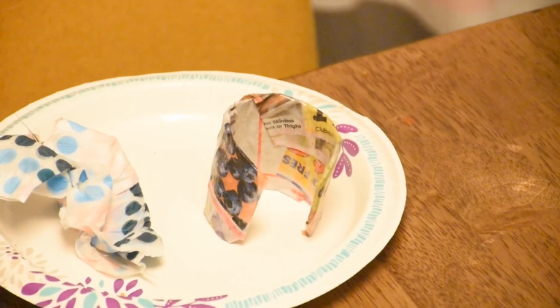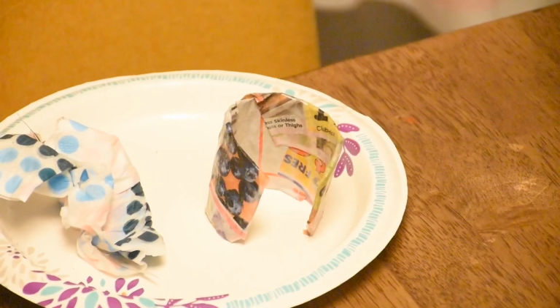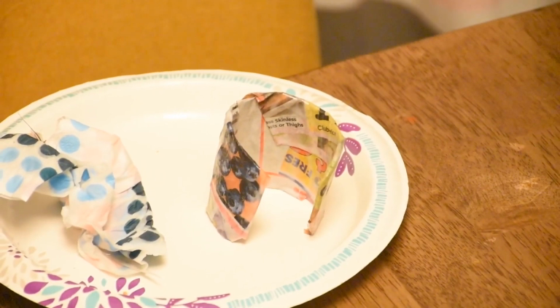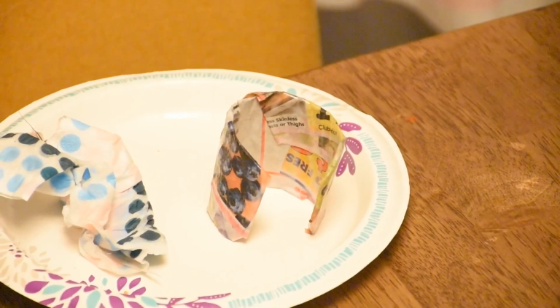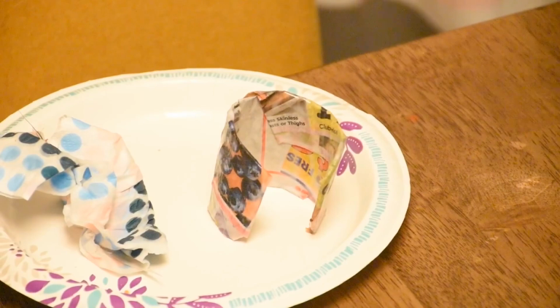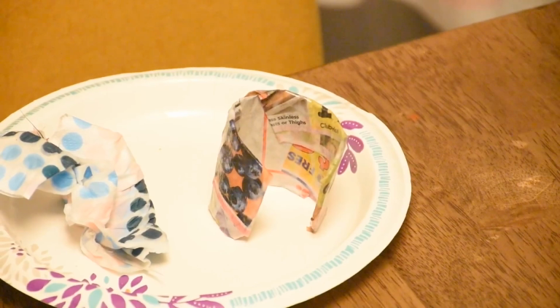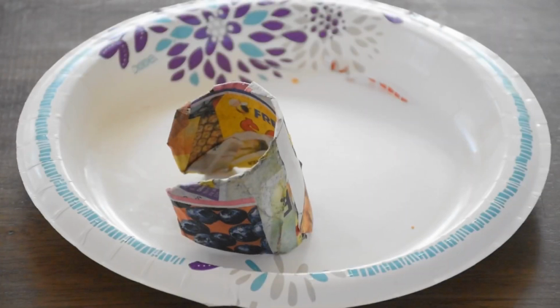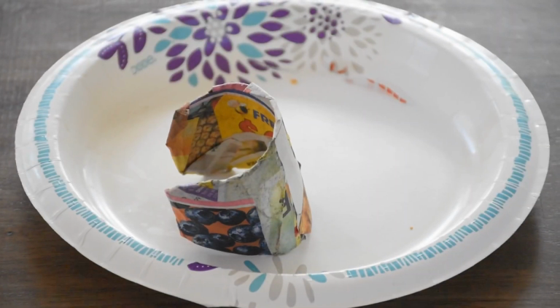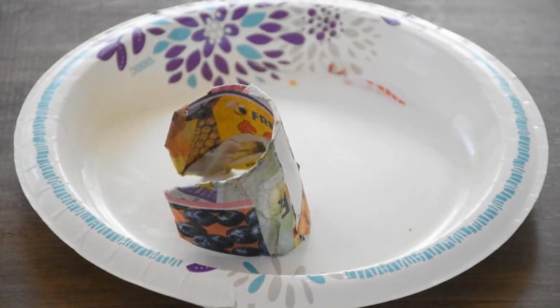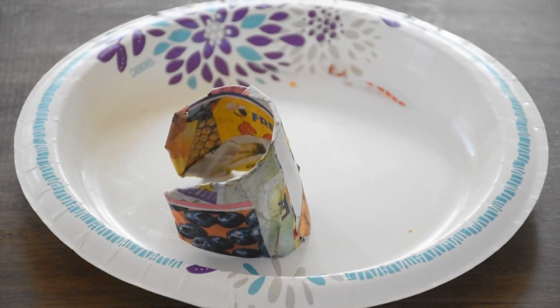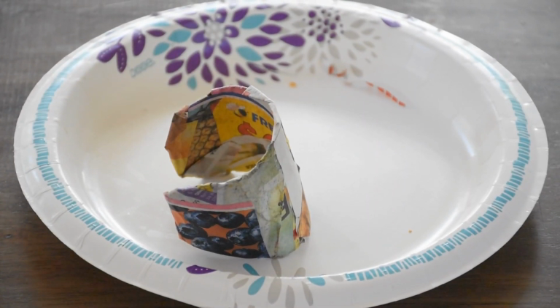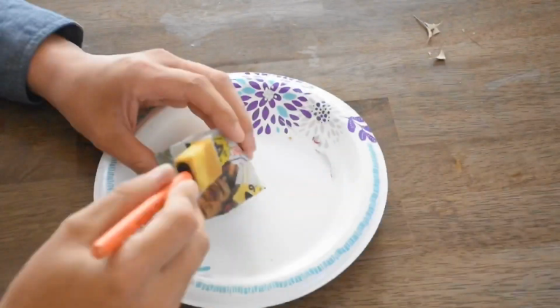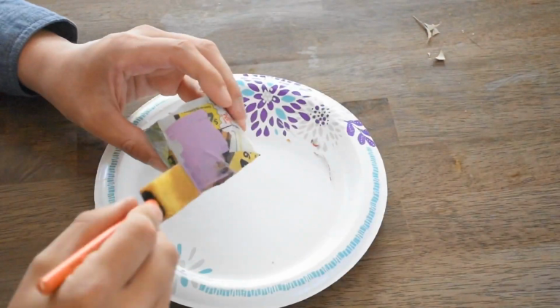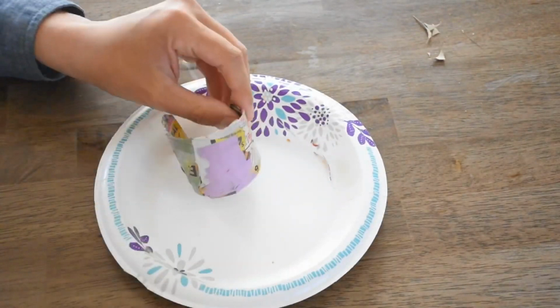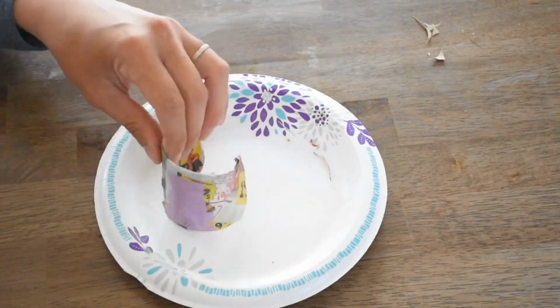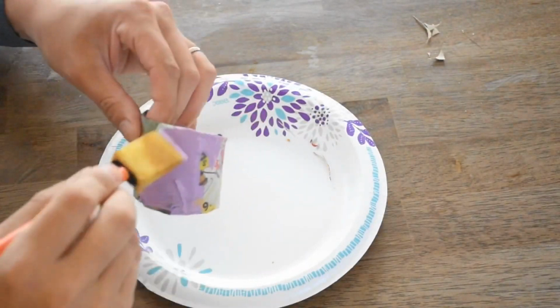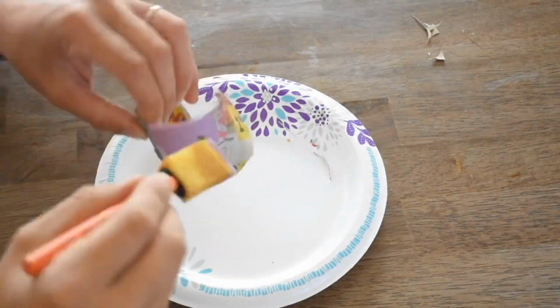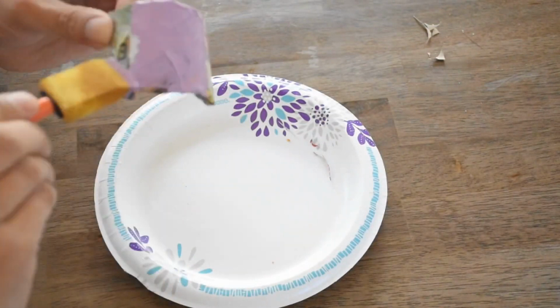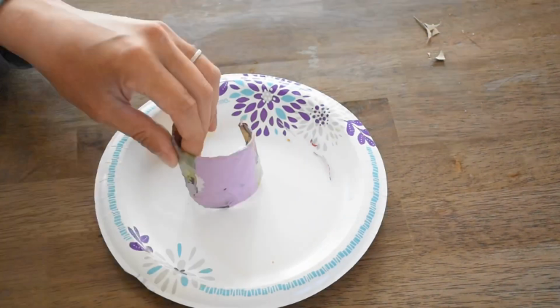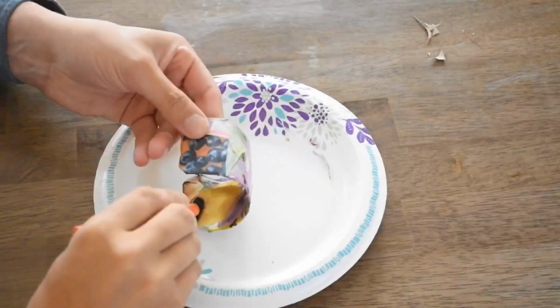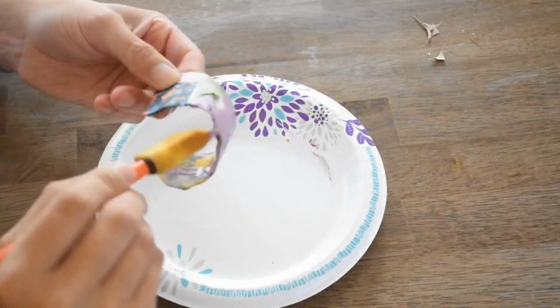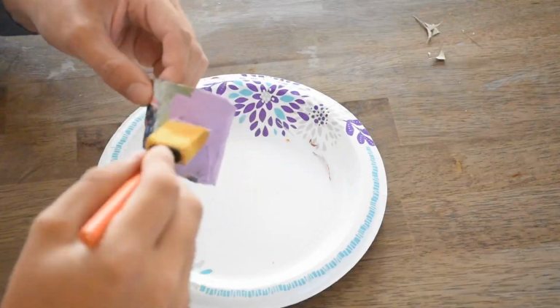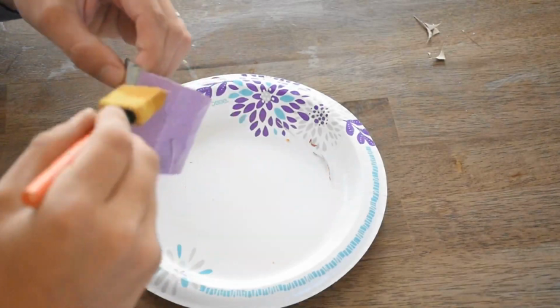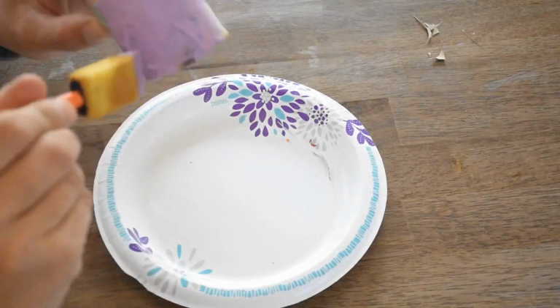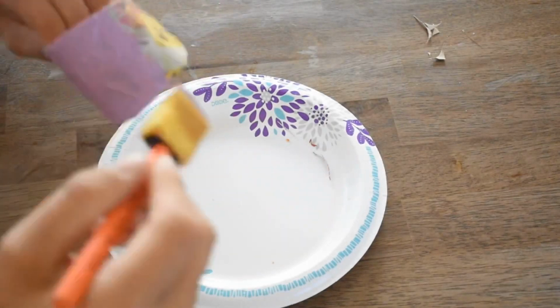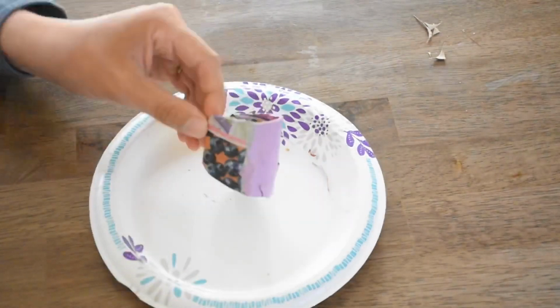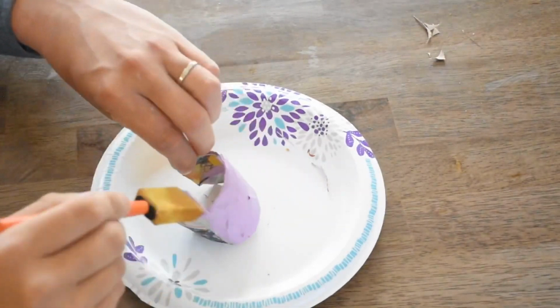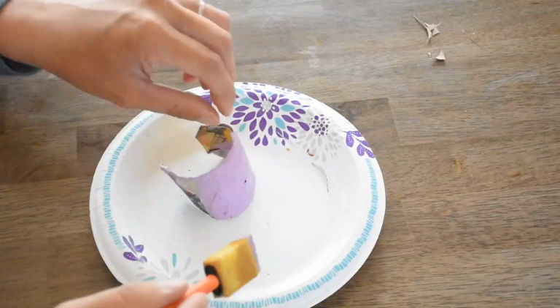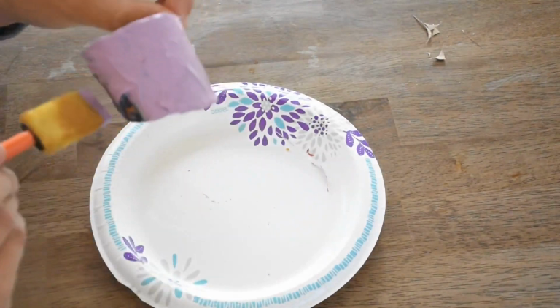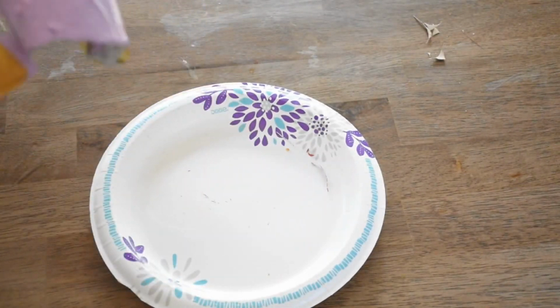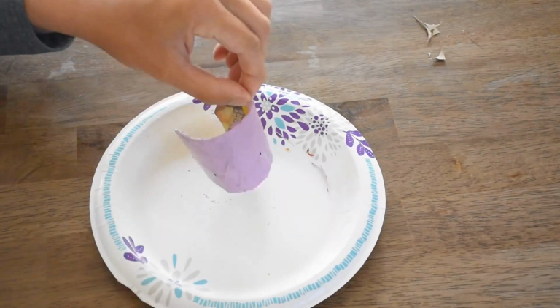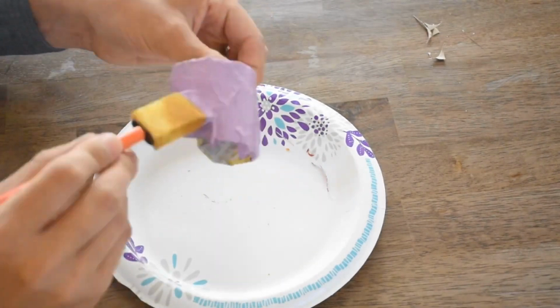Let it dry for a few hours or overnight. Pick one of your mom's favorite colors and paint the entire cuff bracelet.